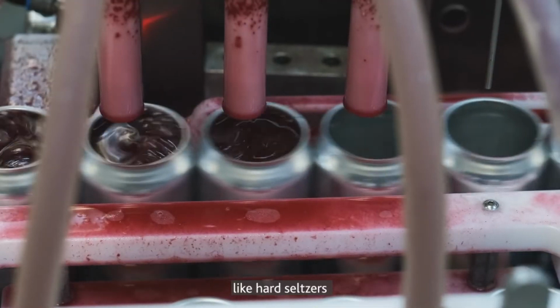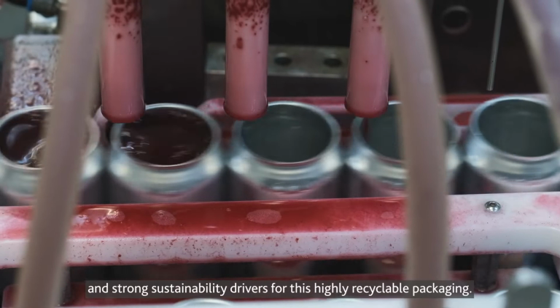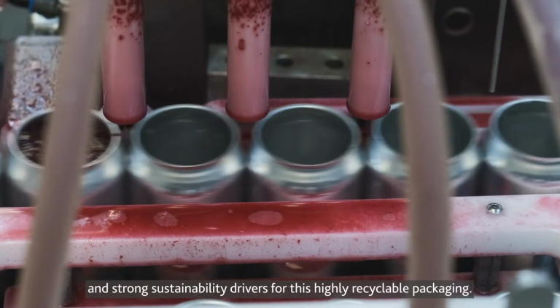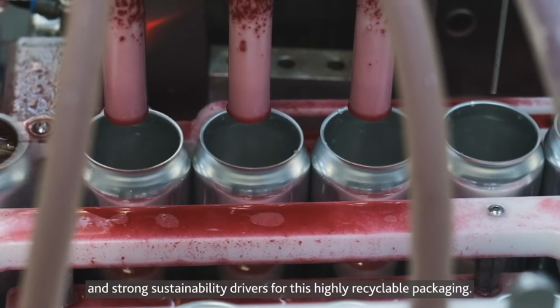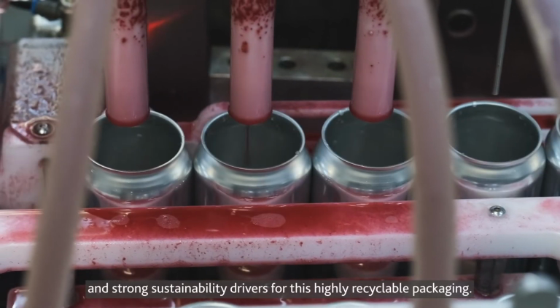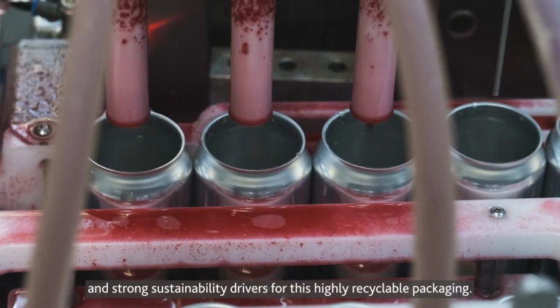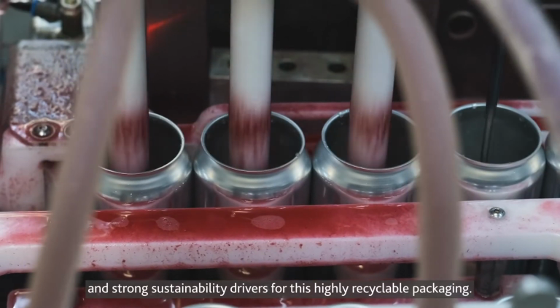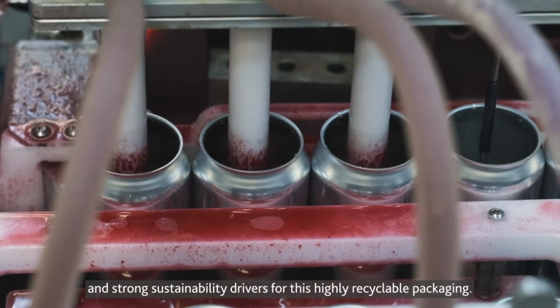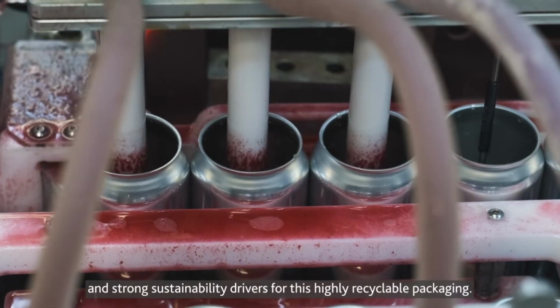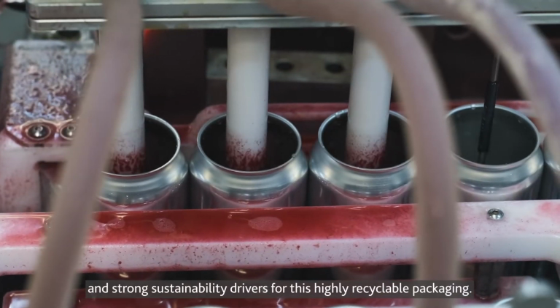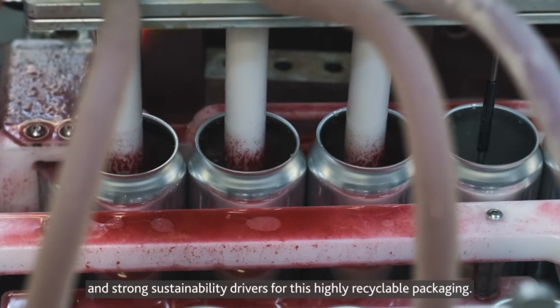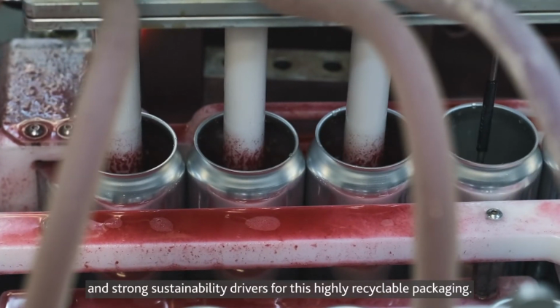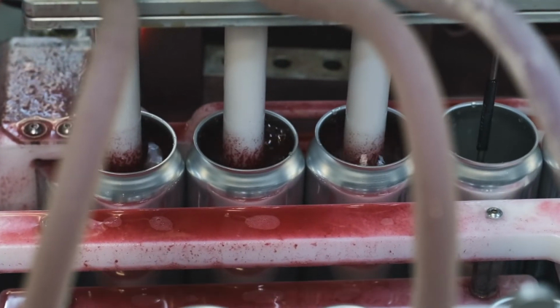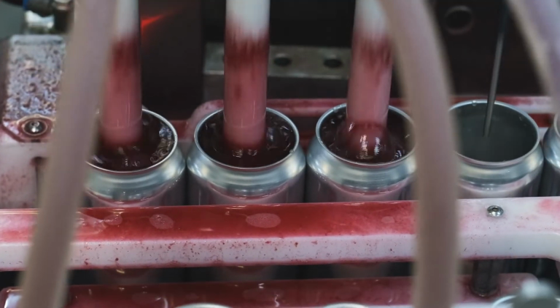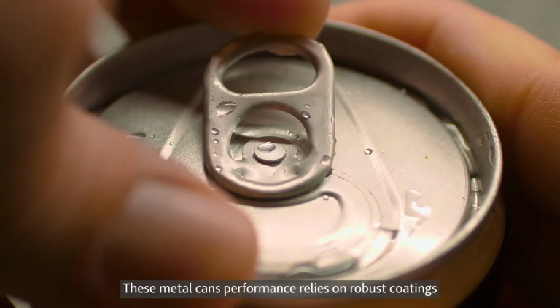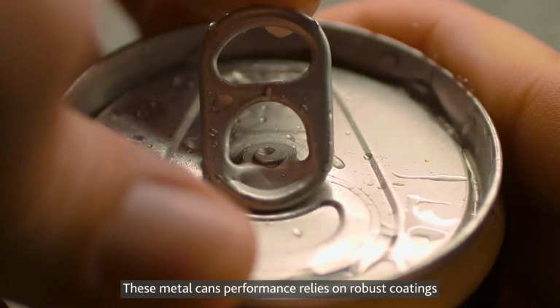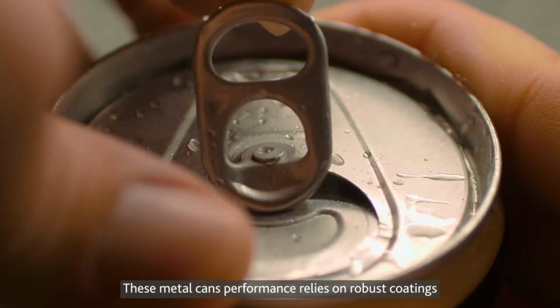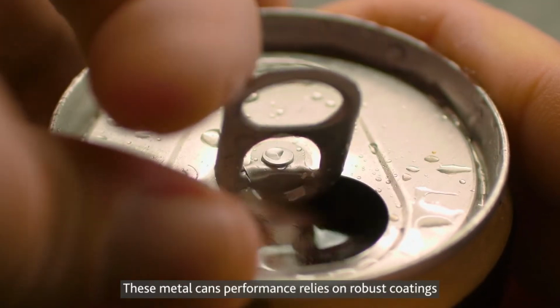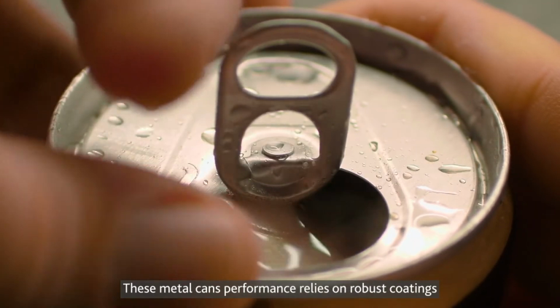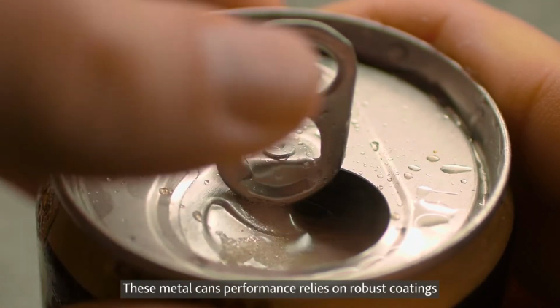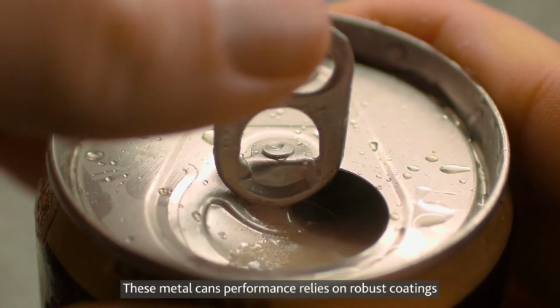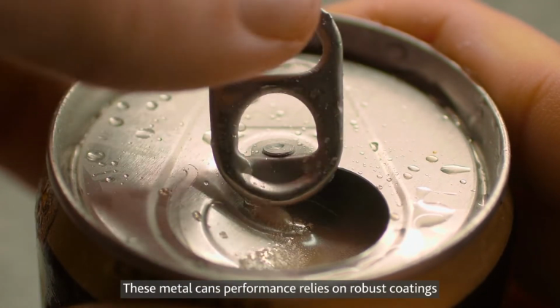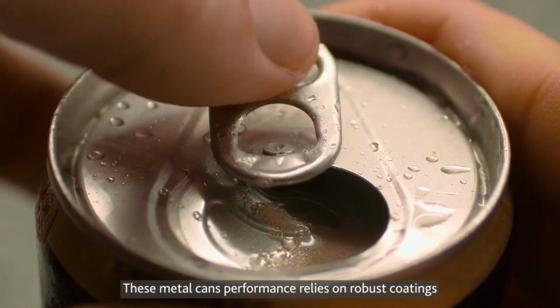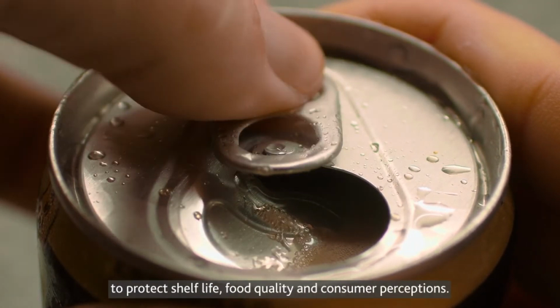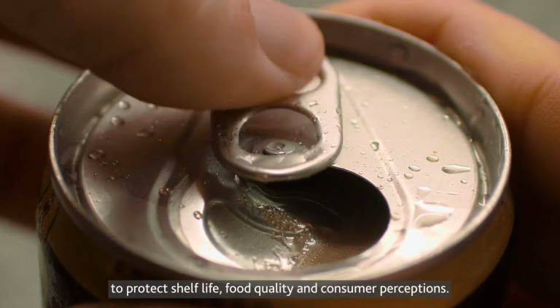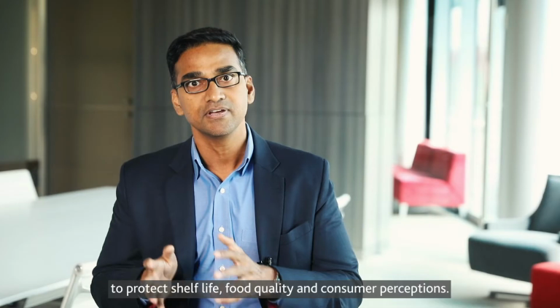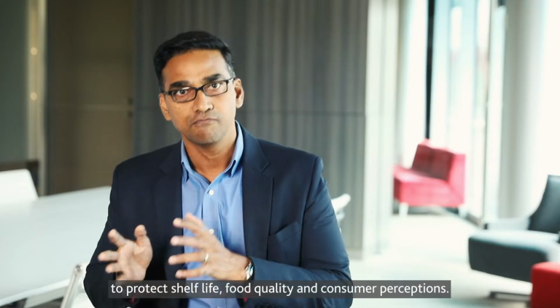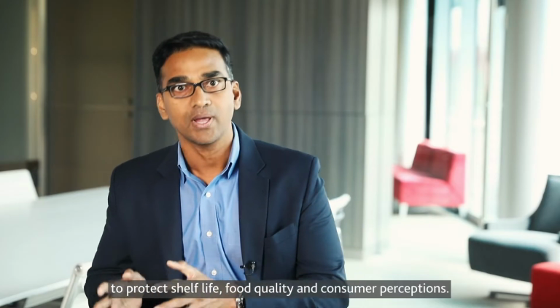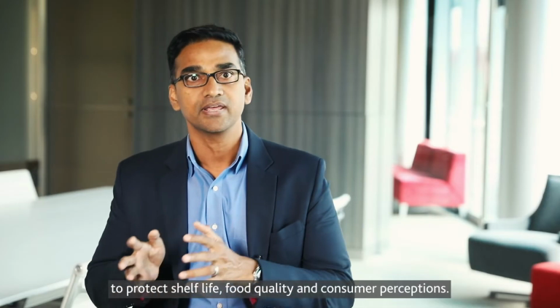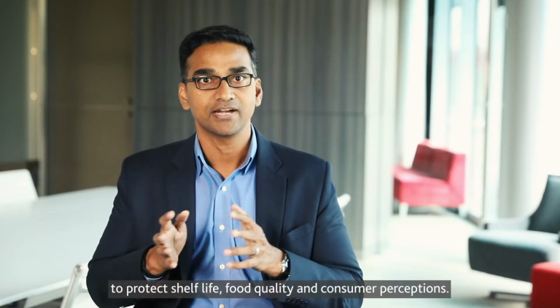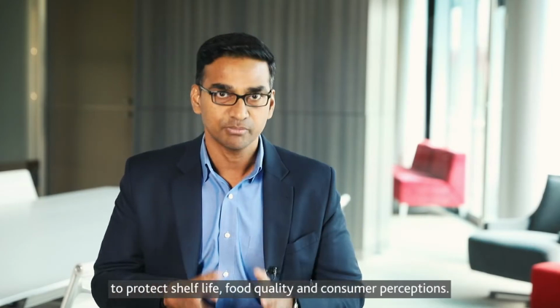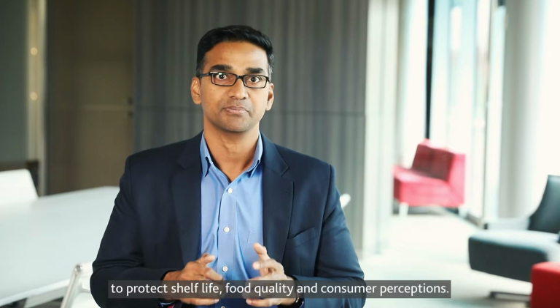Strong sustainability drivers for this highly recyclable packaging are also fueling growth. These metal cans' performance relies on robust coatings to protect shelf life, food quality, and consumer perceptions.